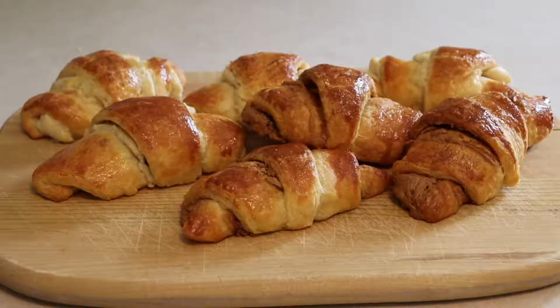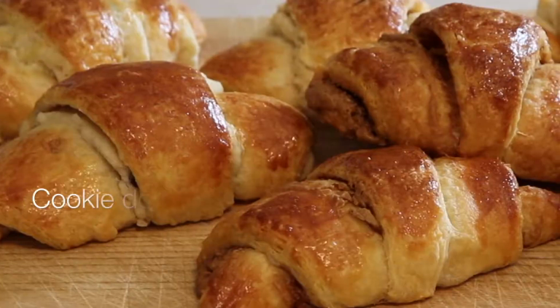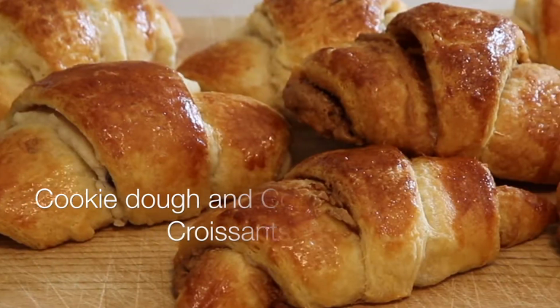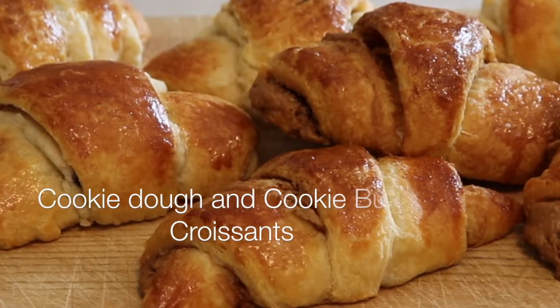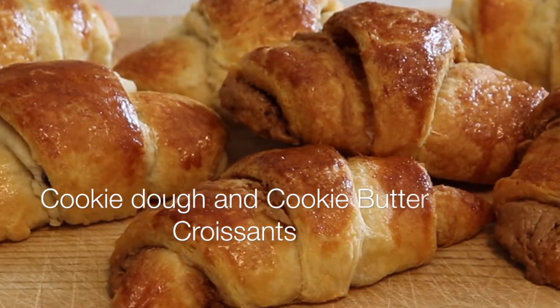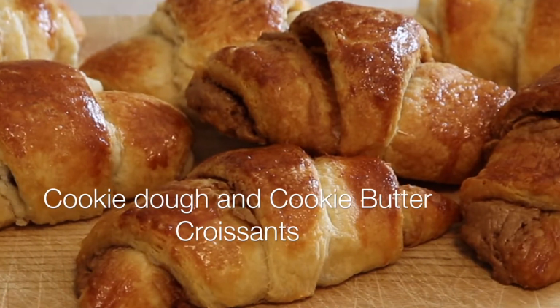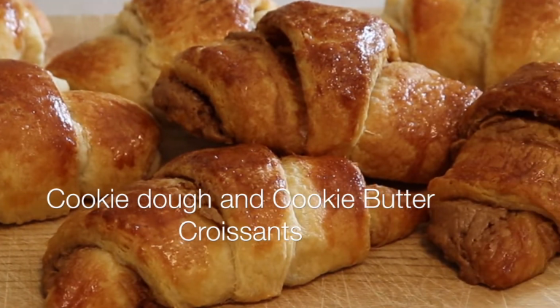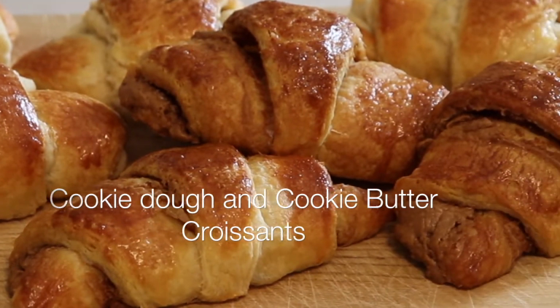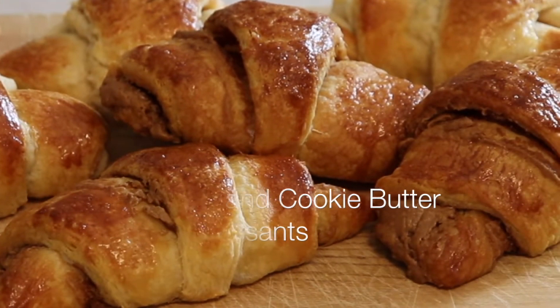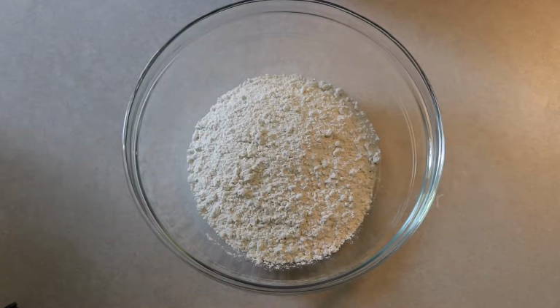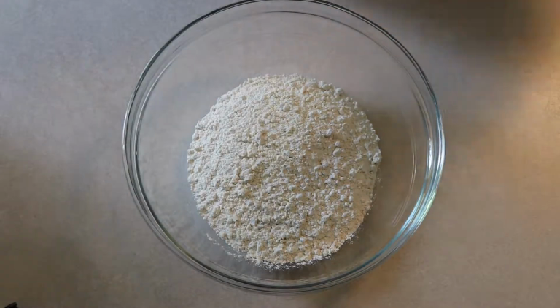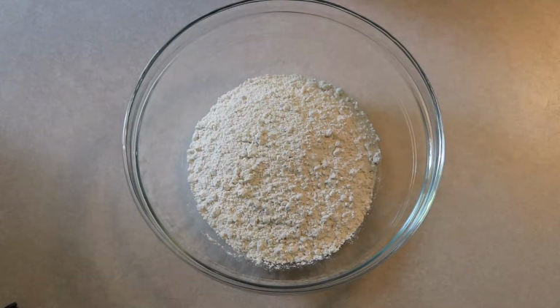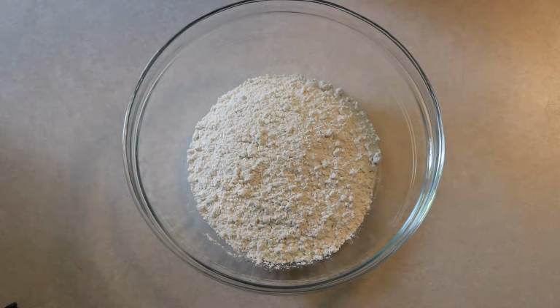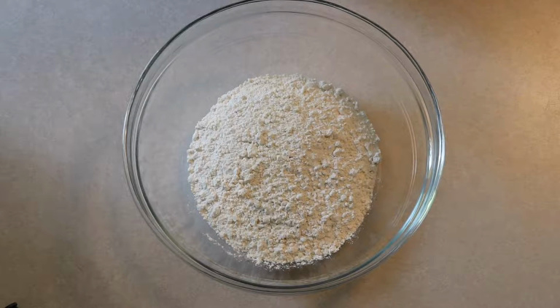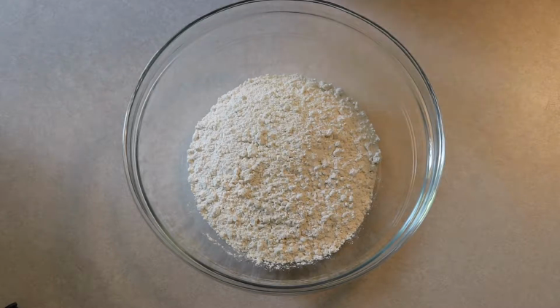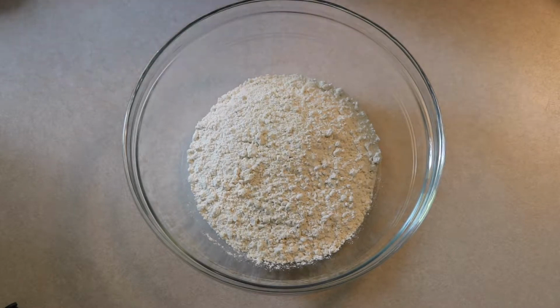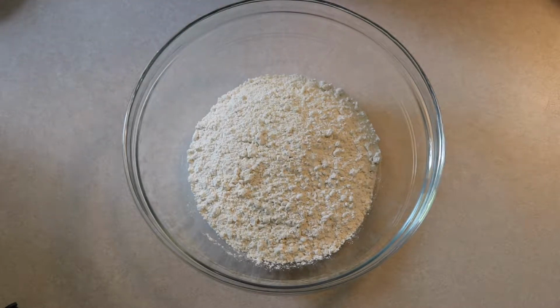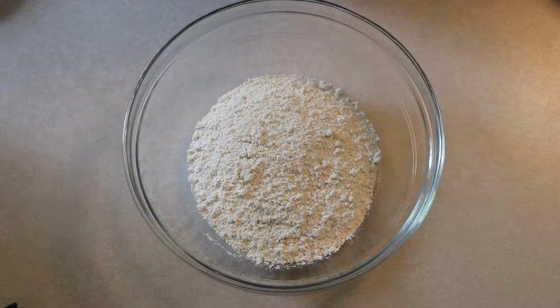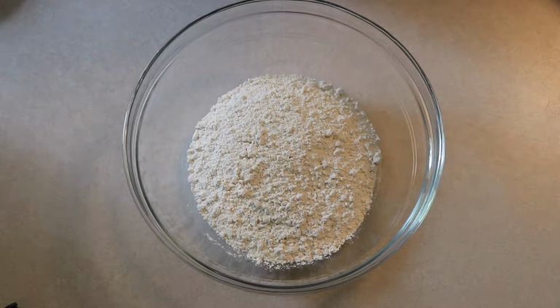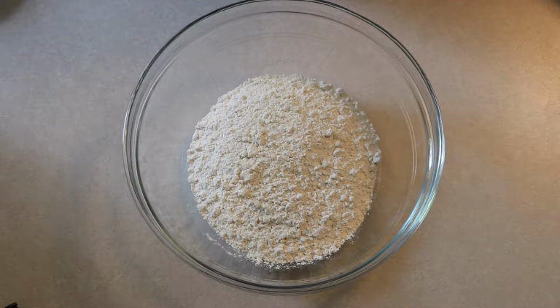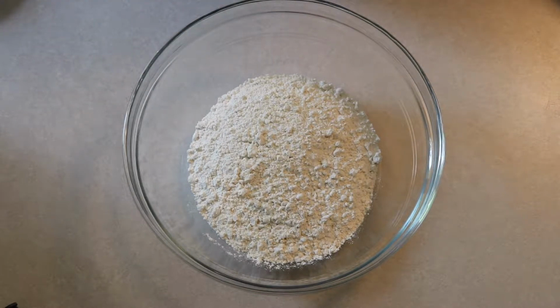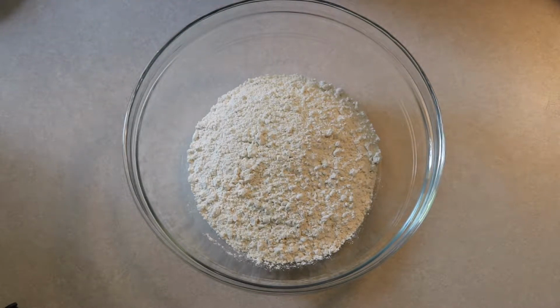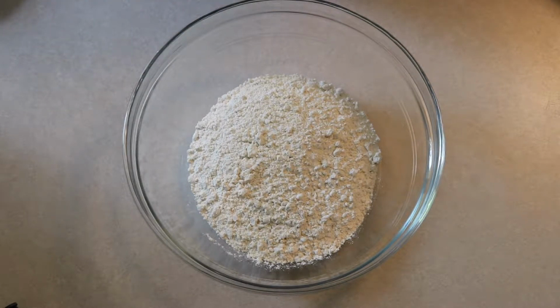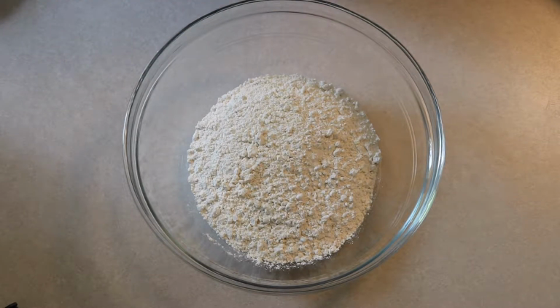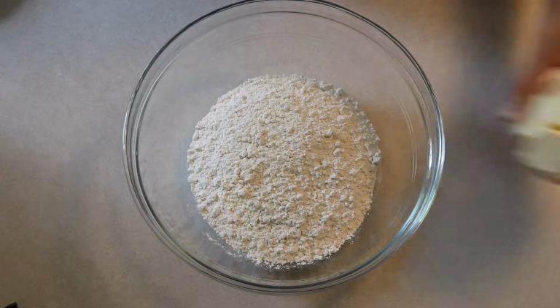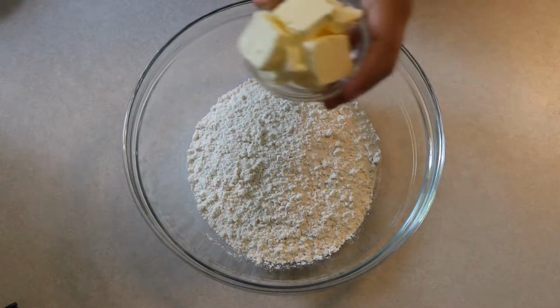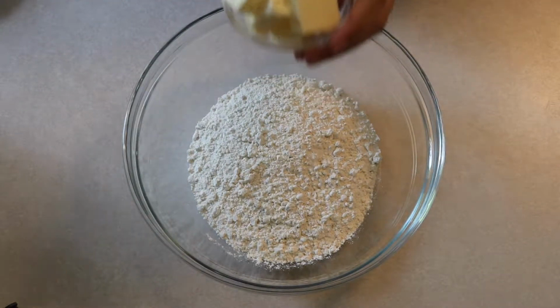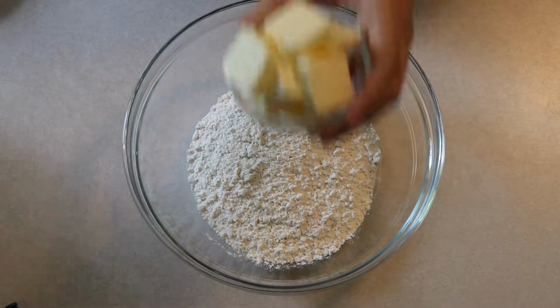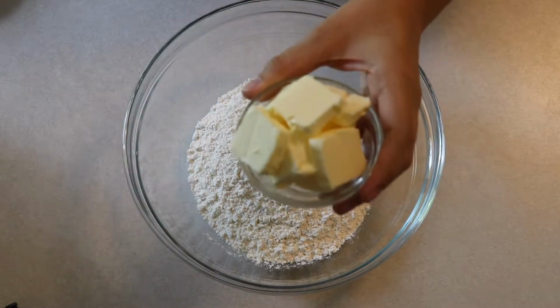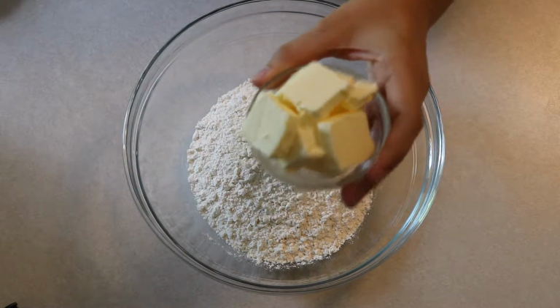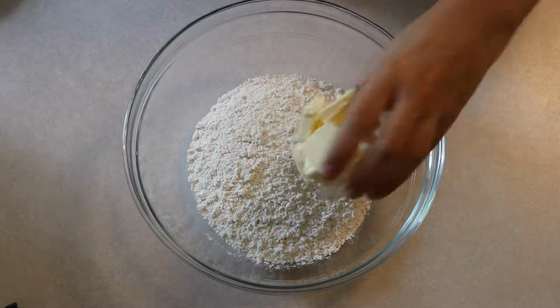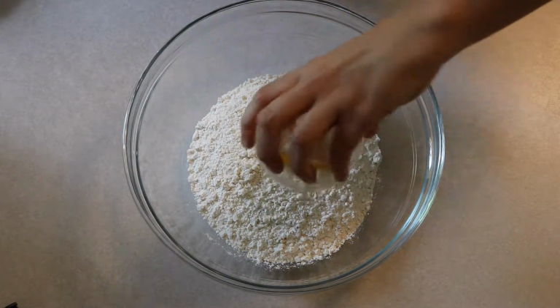Welcome back to my channel! Here is a really fun recipe on how to make cookie butter and cookie dough croissants. You start off with two cups of all-purpose flour, then you're going to add one cup of softened butter — salted or unsalted.